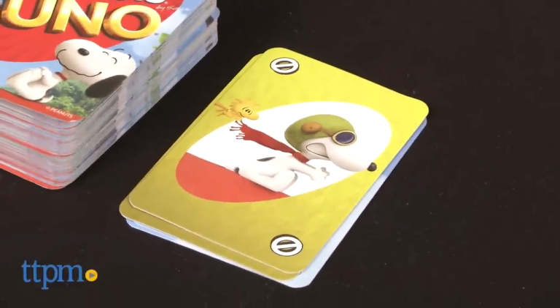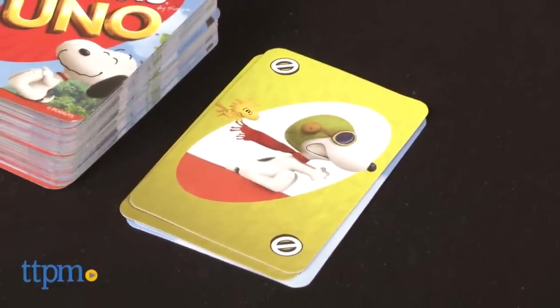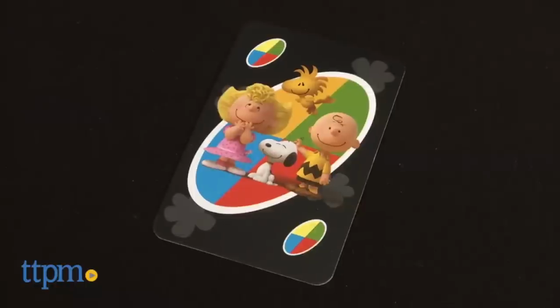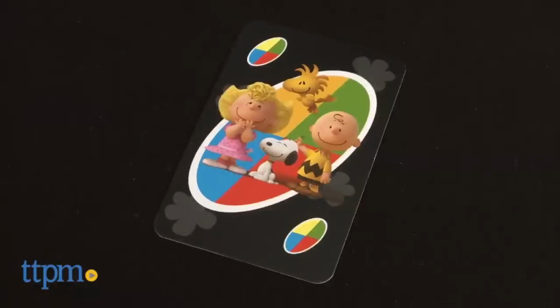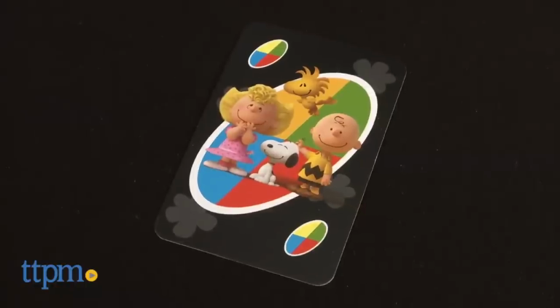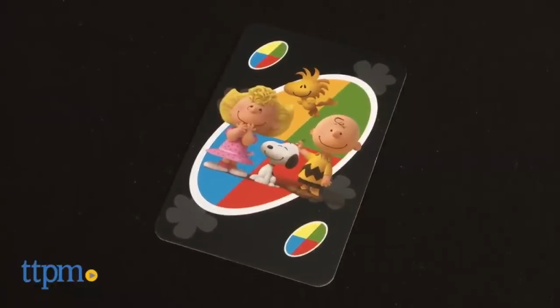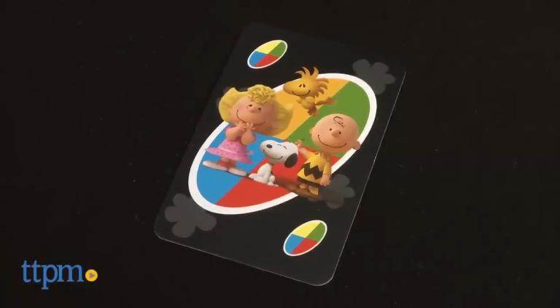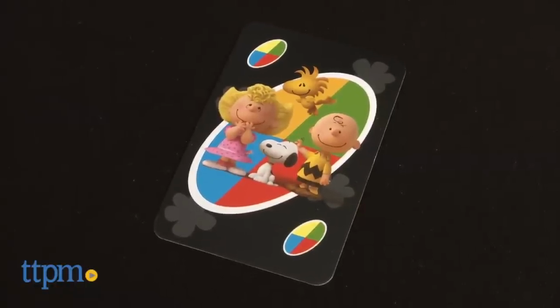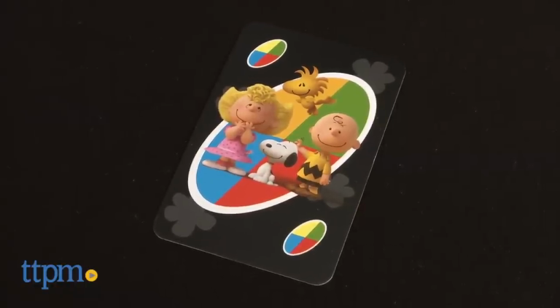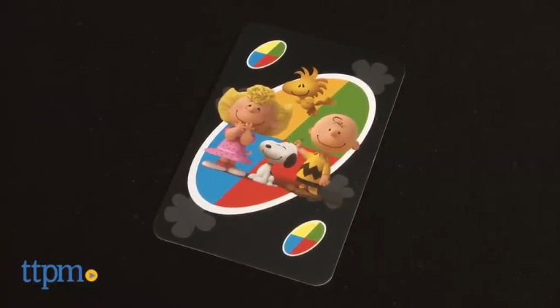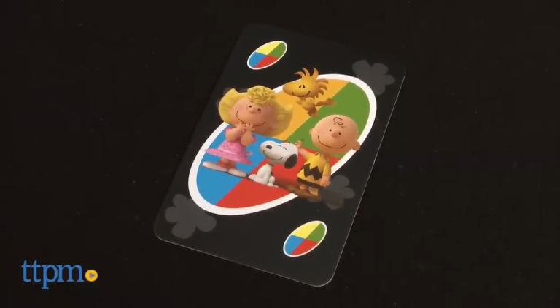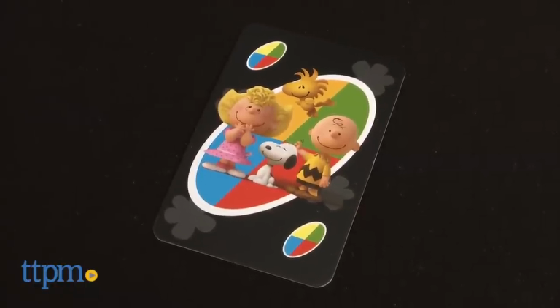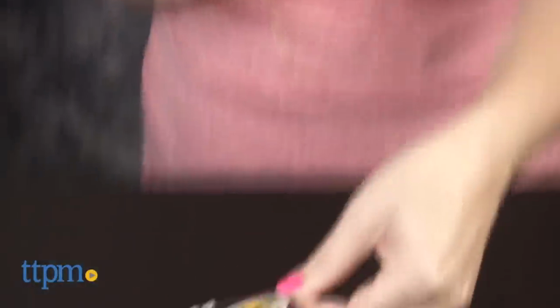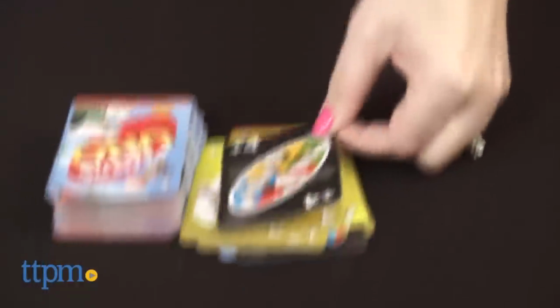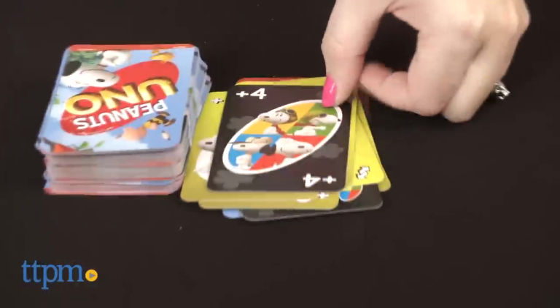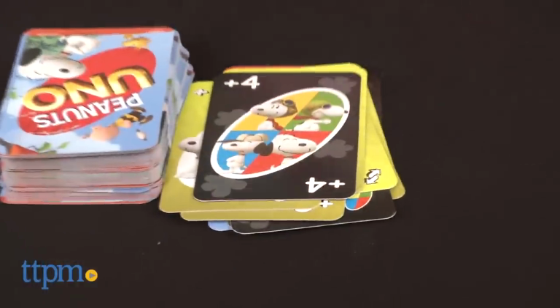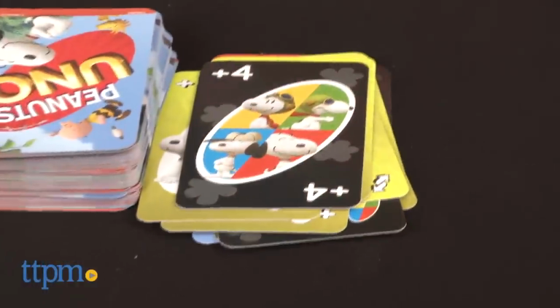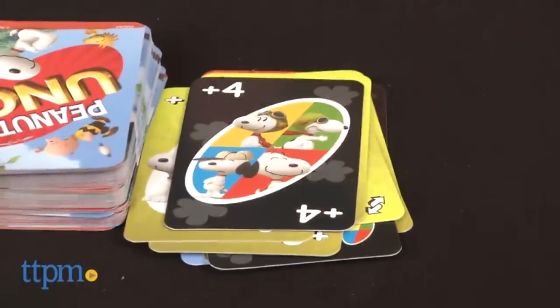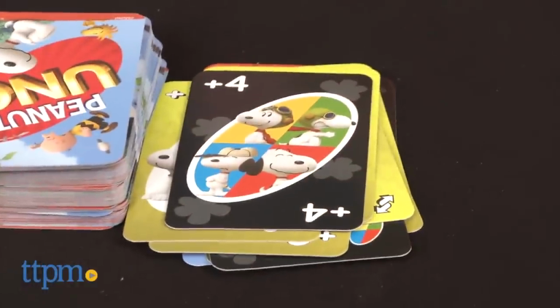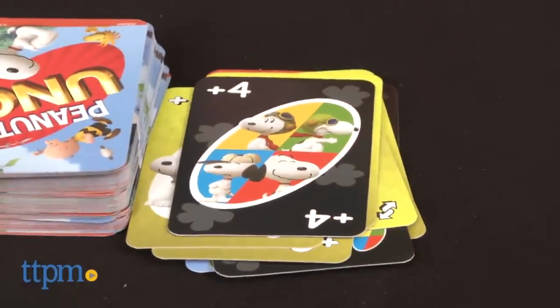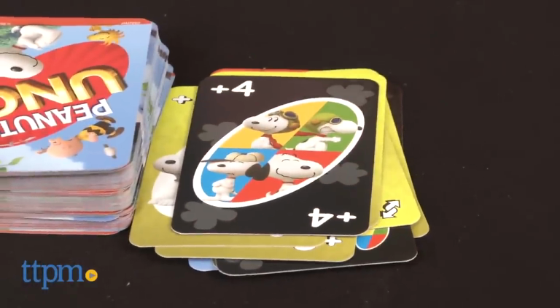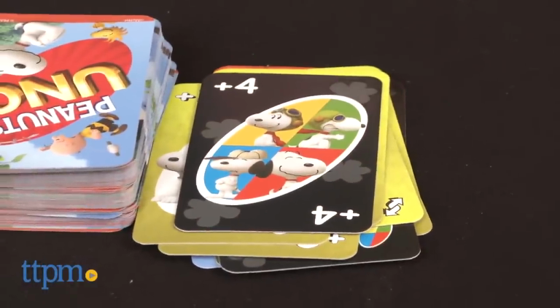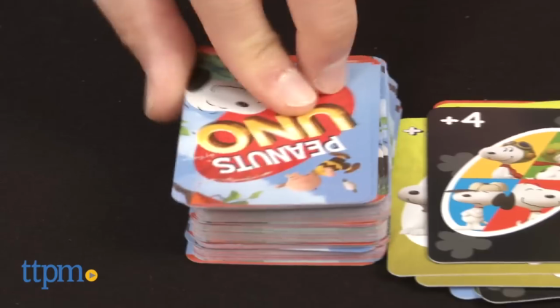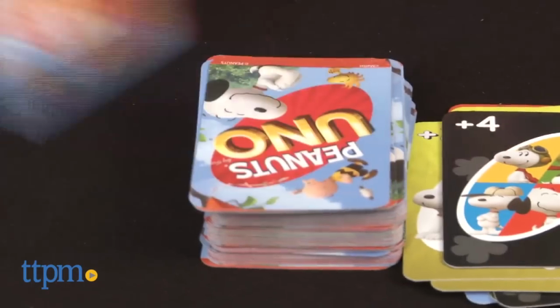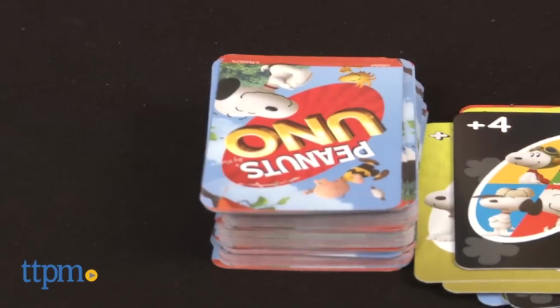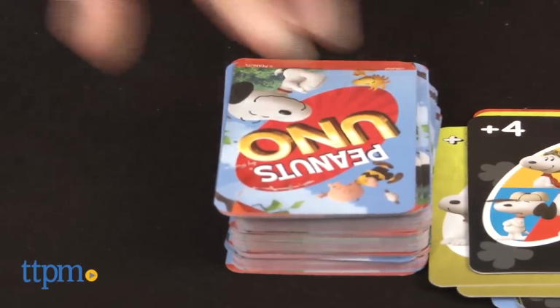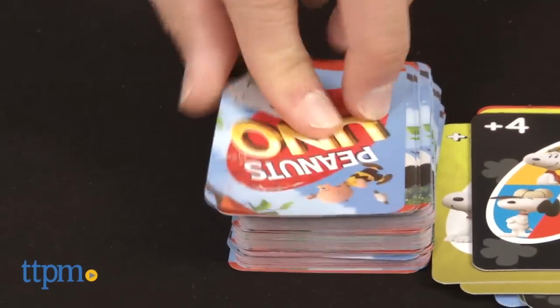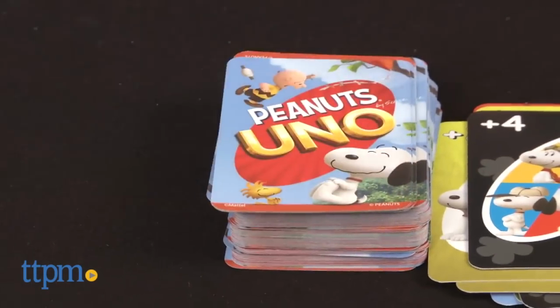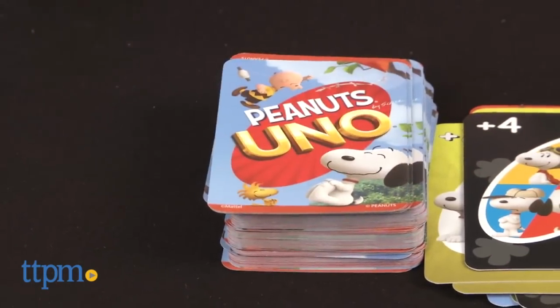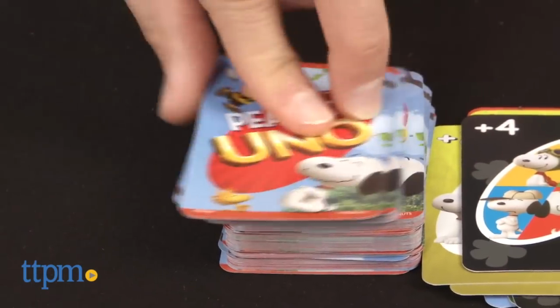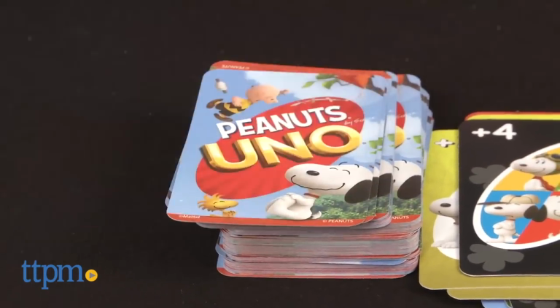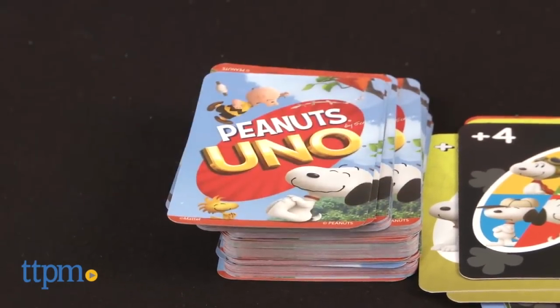If you play a Wild card, you get to choose the color that continues play. And with a Wild Draw Four card, you get to choose the color that continues play, and the next player must draw four cards and lose his turn.